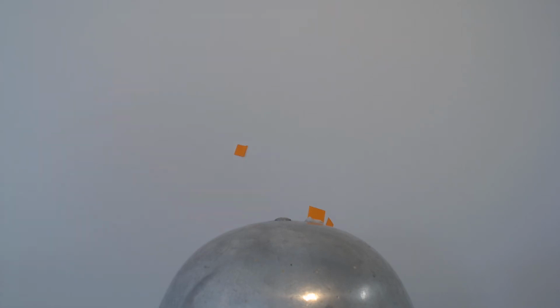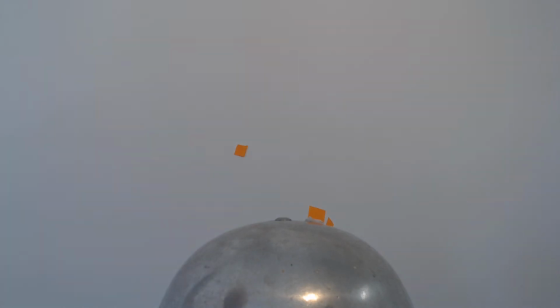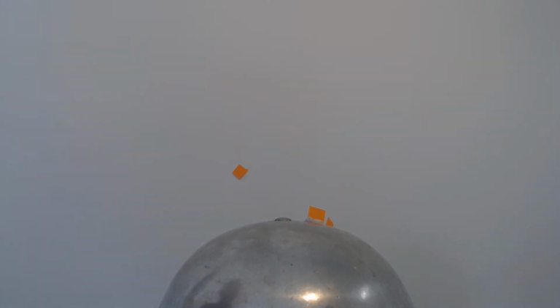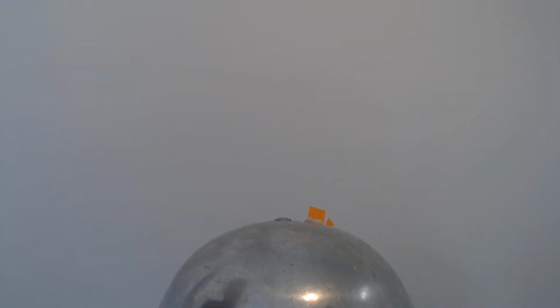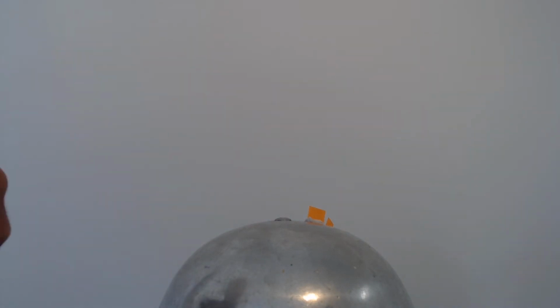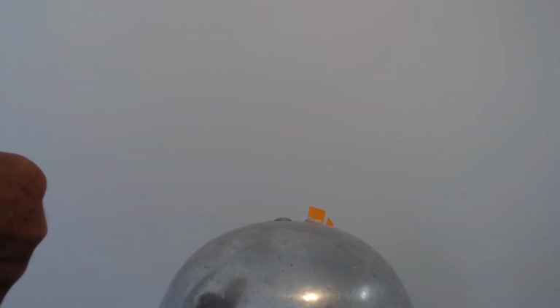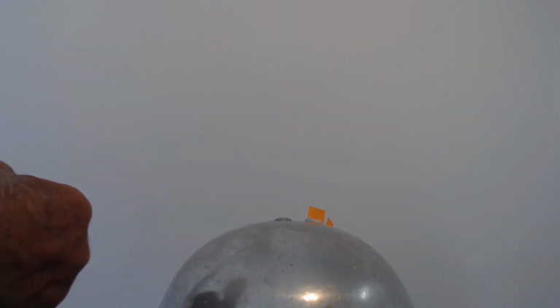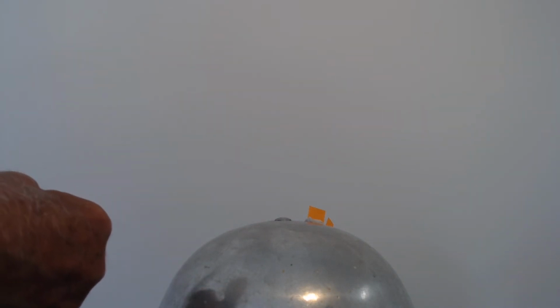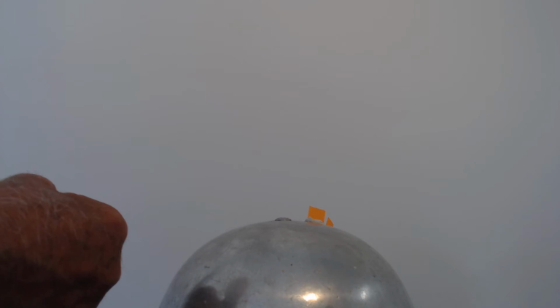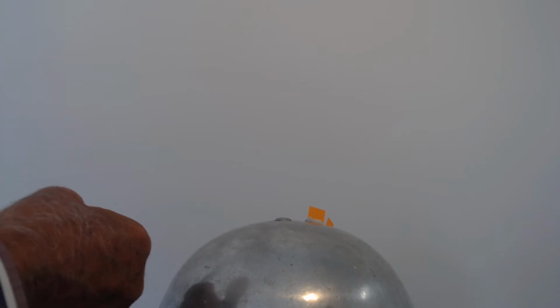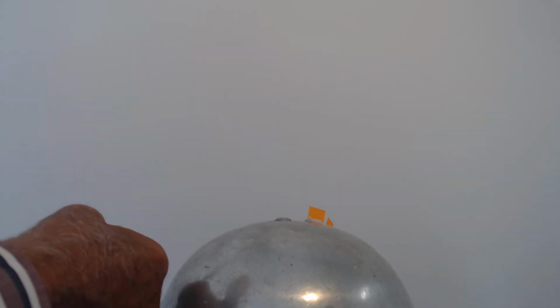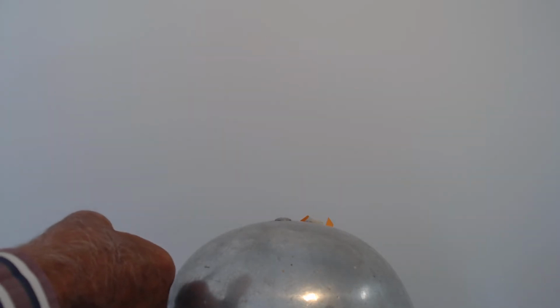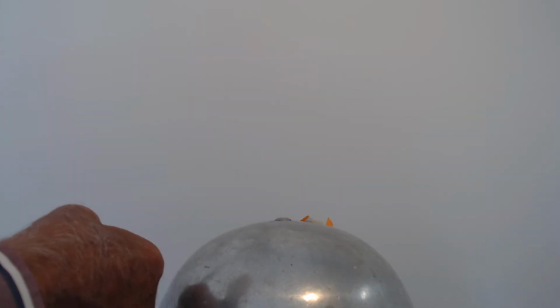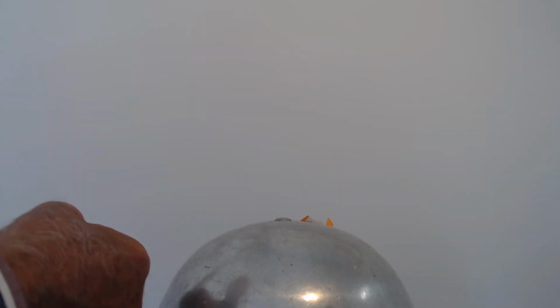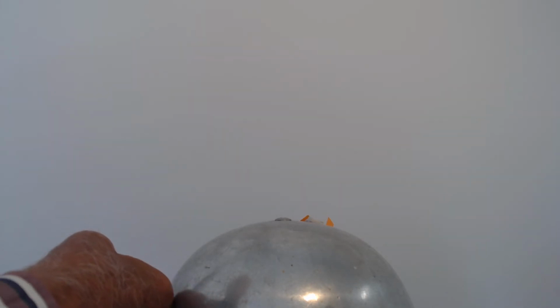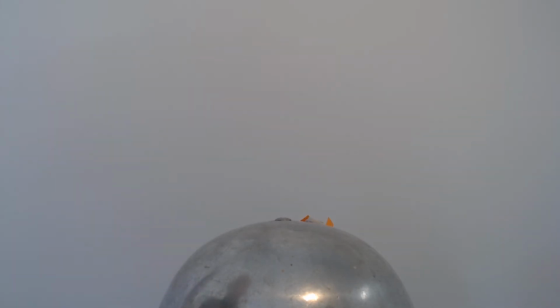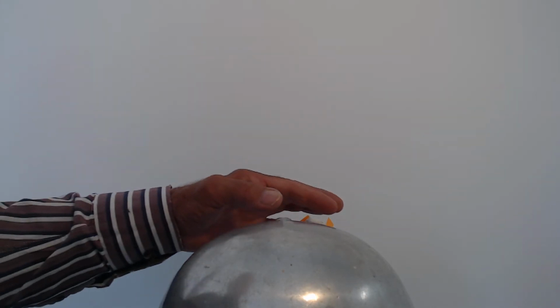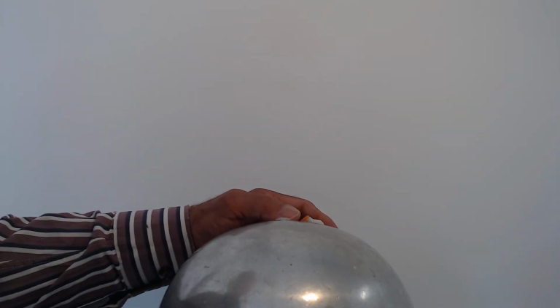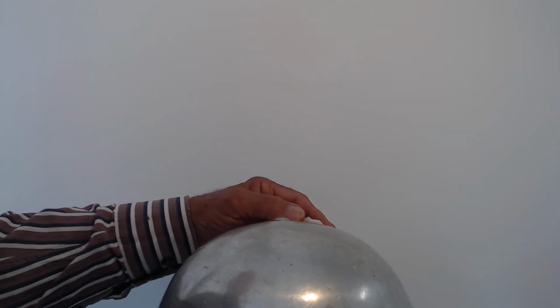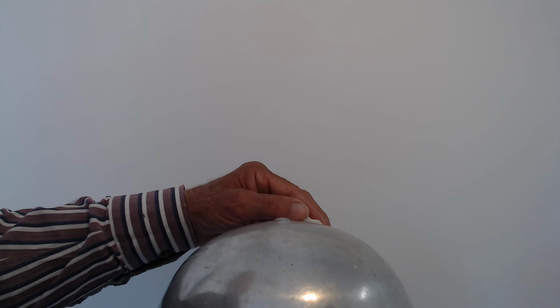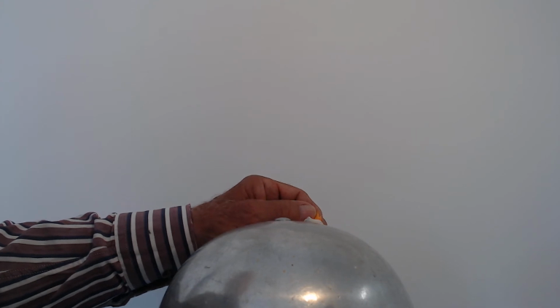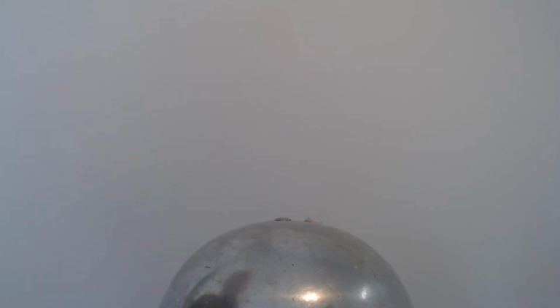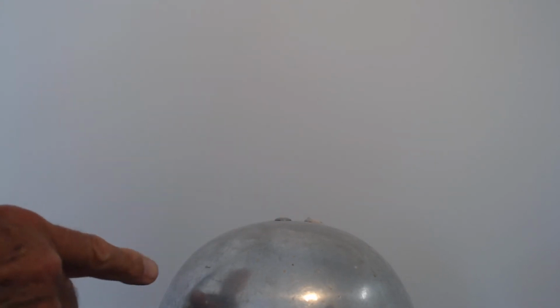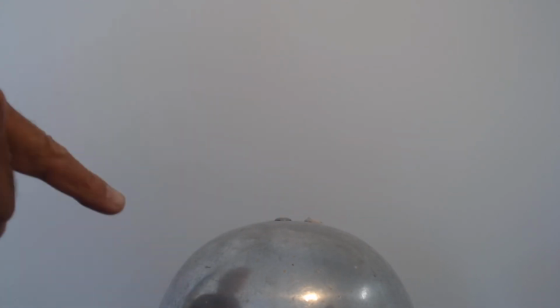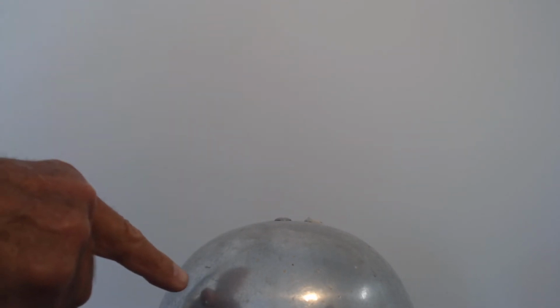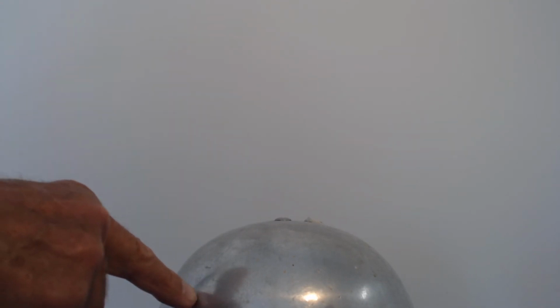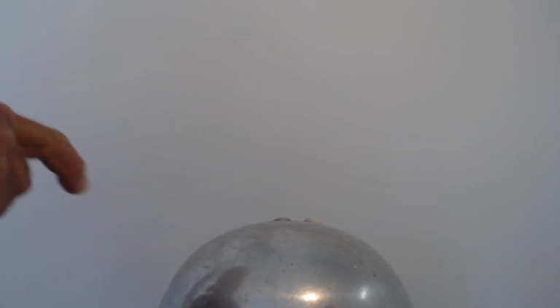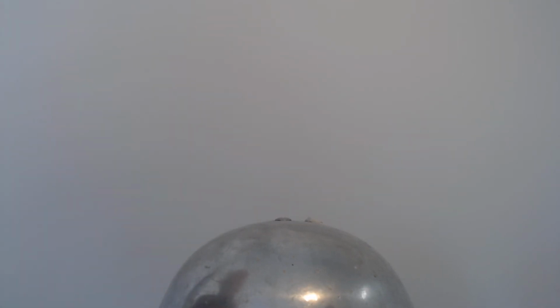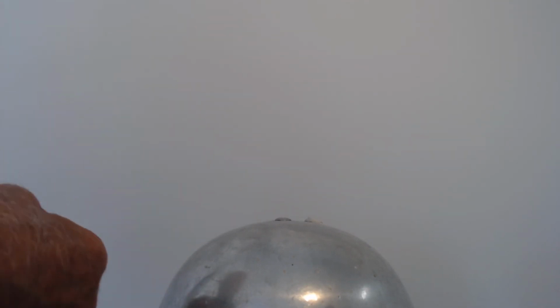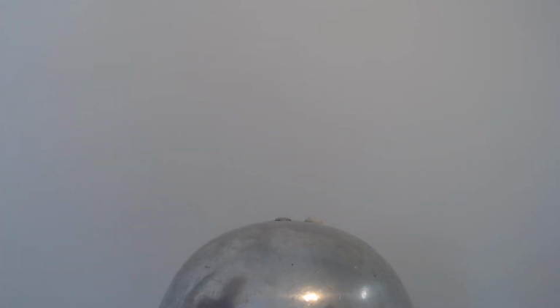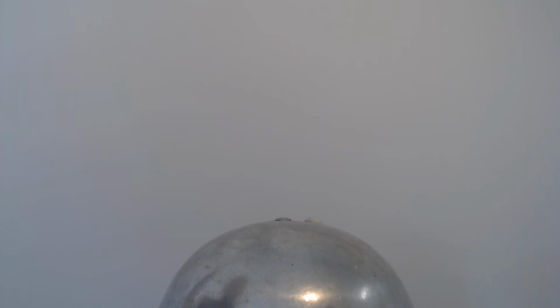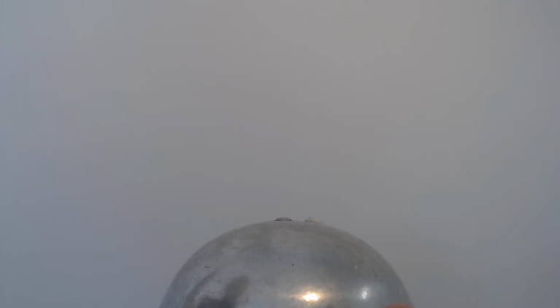Now I'm going to make sure I discharge the dome. Always use your knuckles for this — only a little bit of charge left. Not your fingers, because there are nerve endings at the end of your fingers, and if you did that you'd hurt yourself. So always use the knuckles.